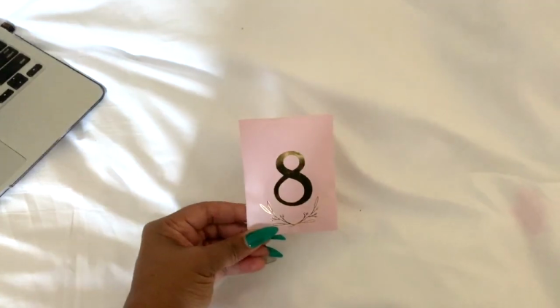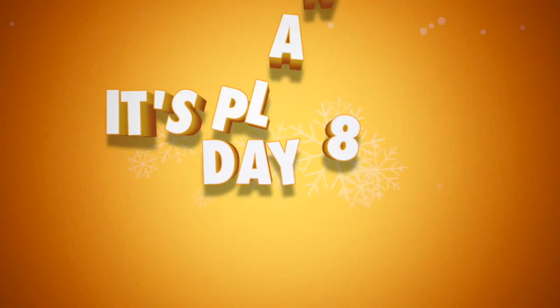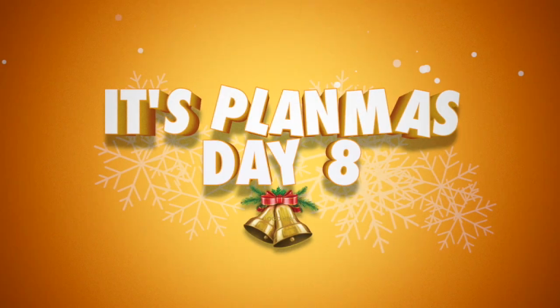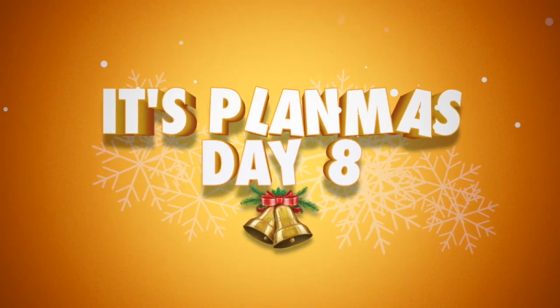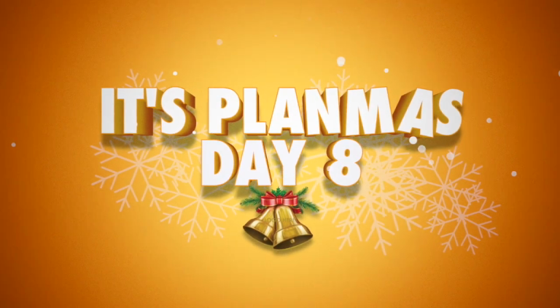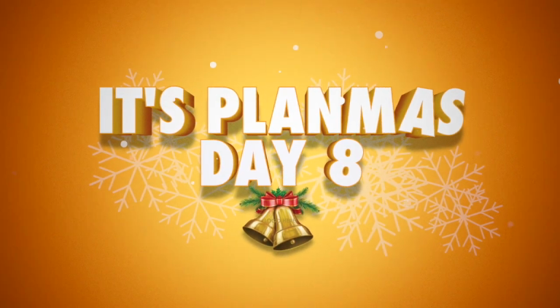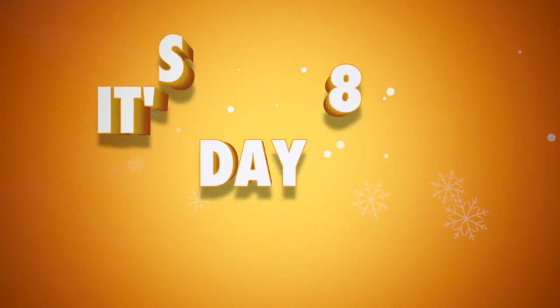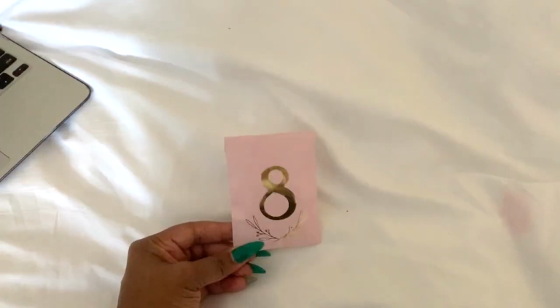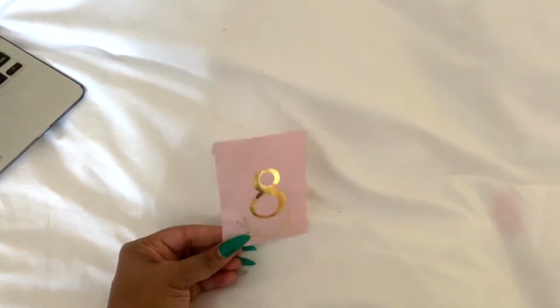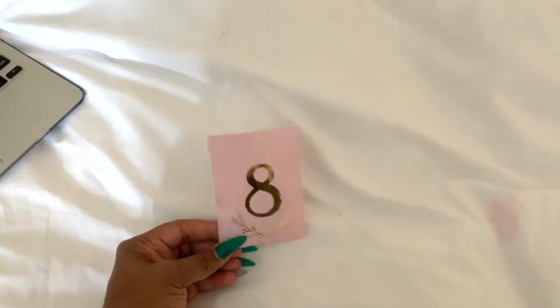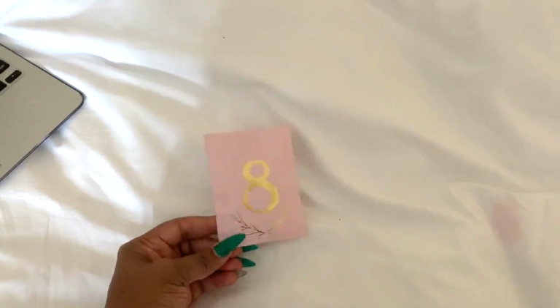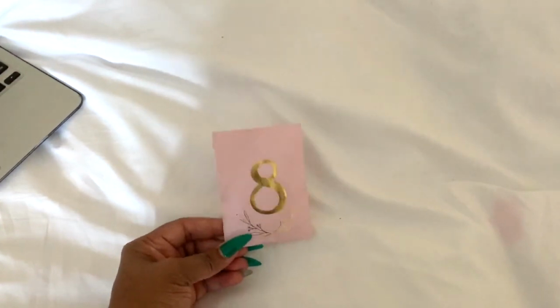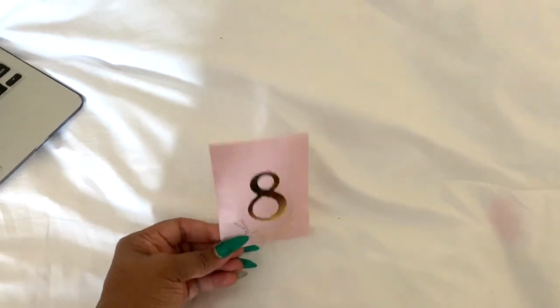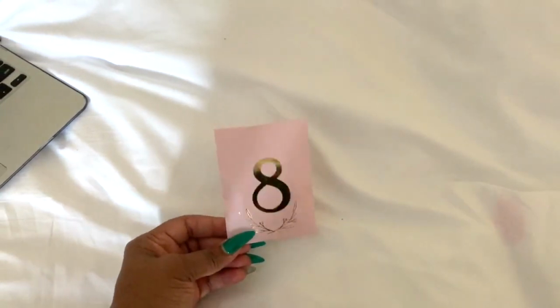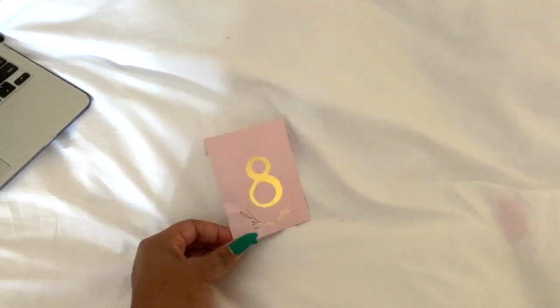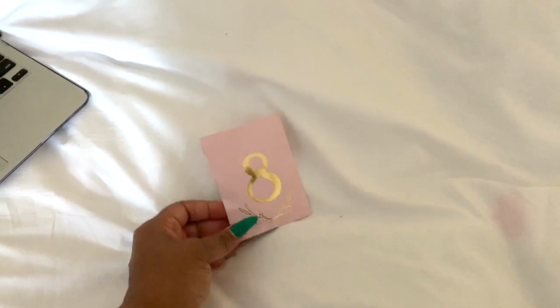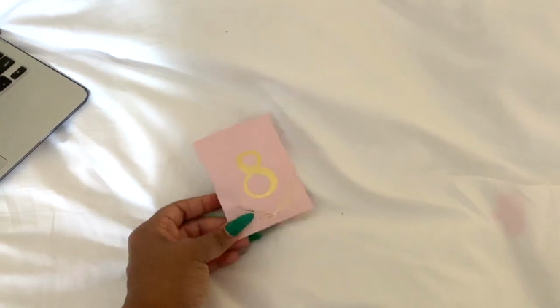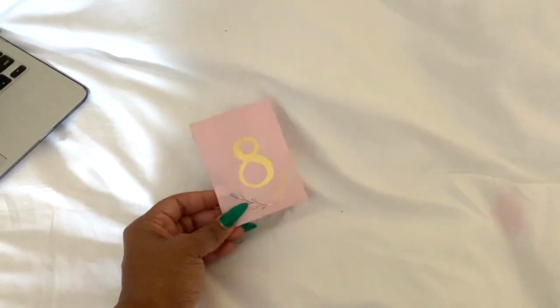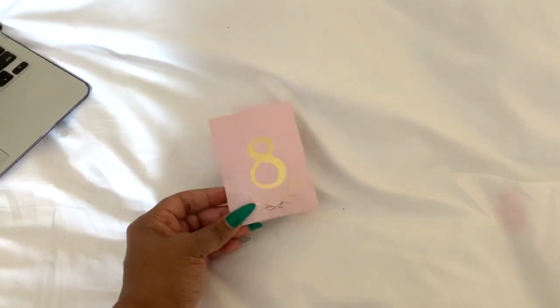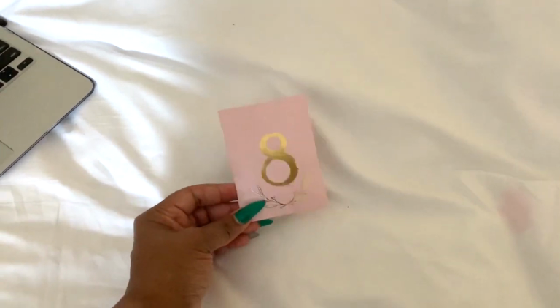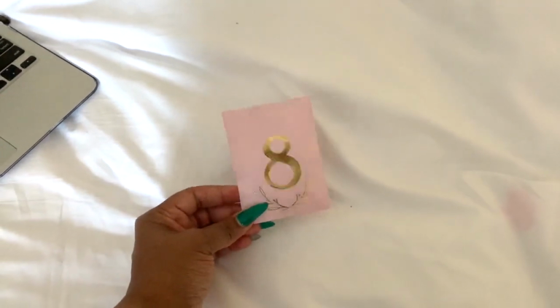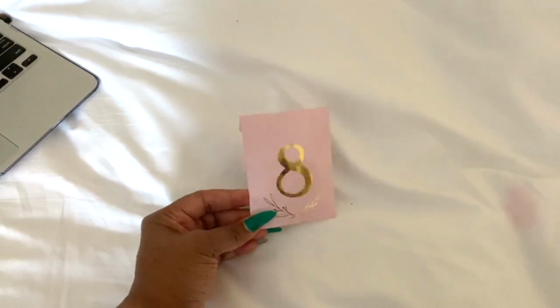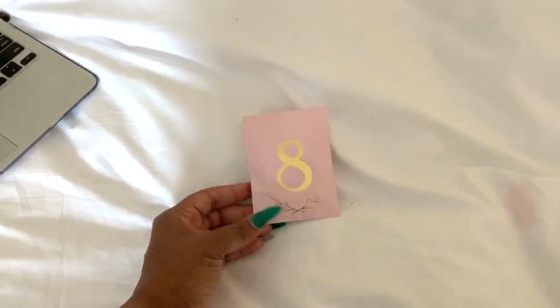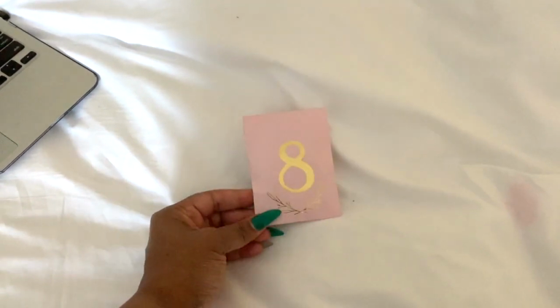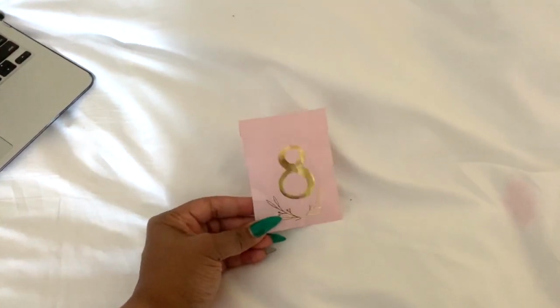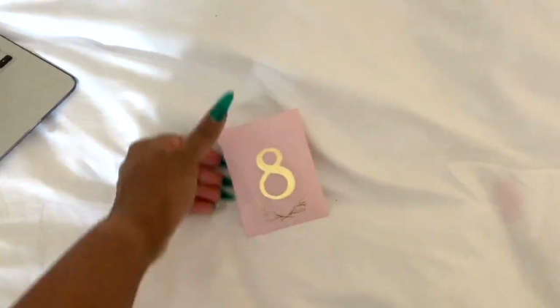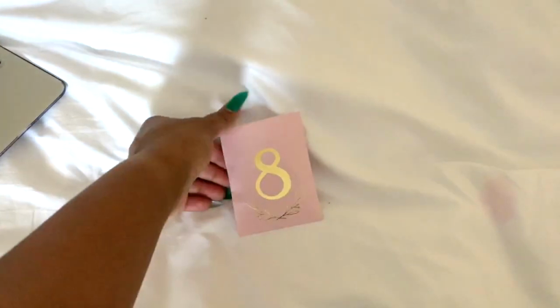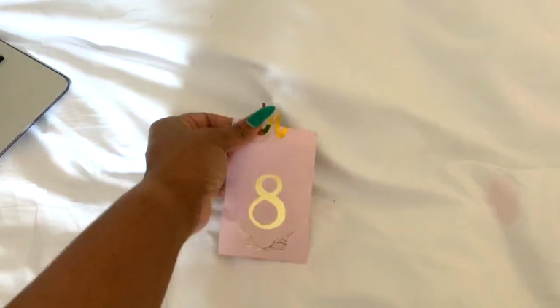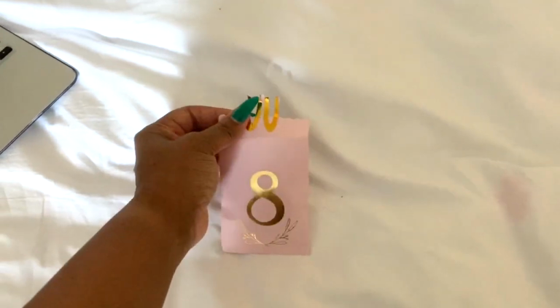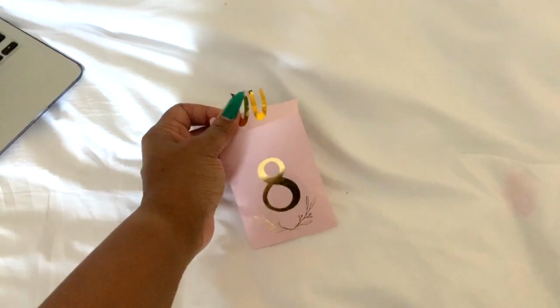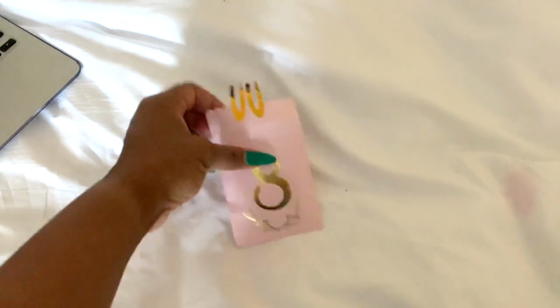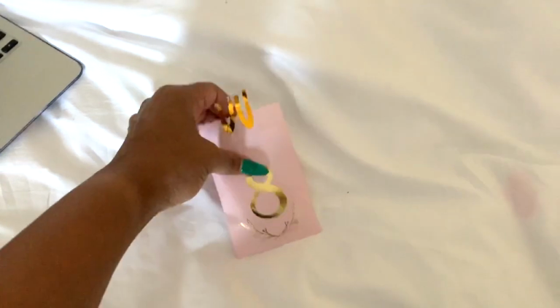Hey, what's up besties! Thank you so much for coming back to my channel. I hope you guys are enjoying this Plan With Me series, because I am. Let's go ahead and get into it.